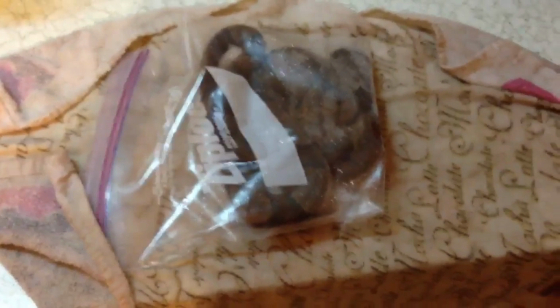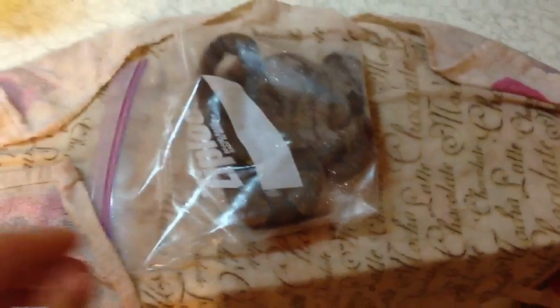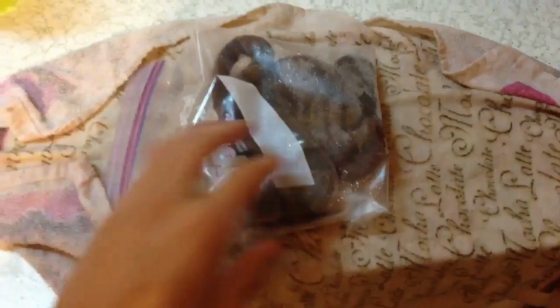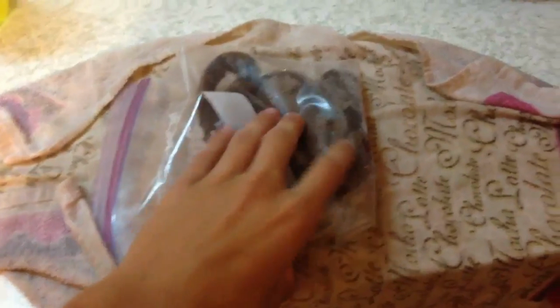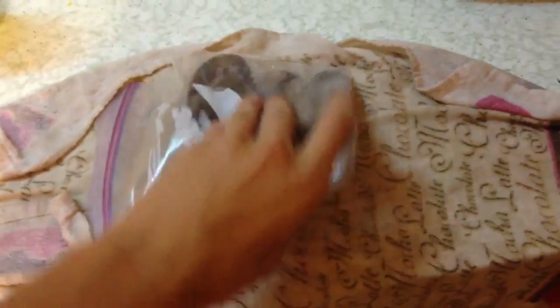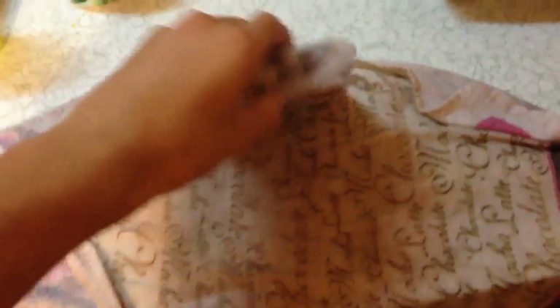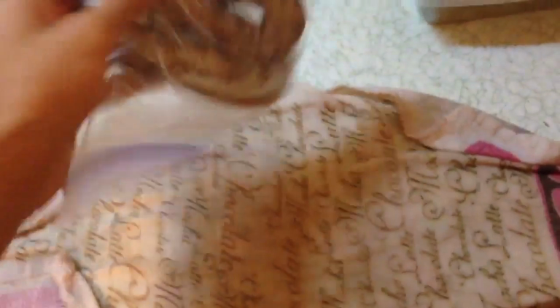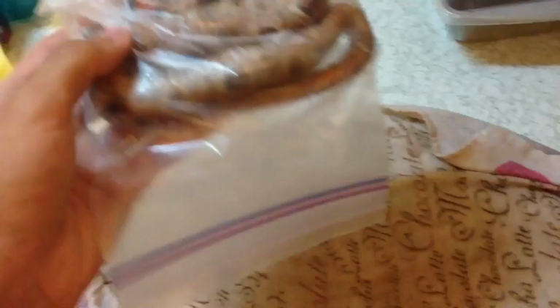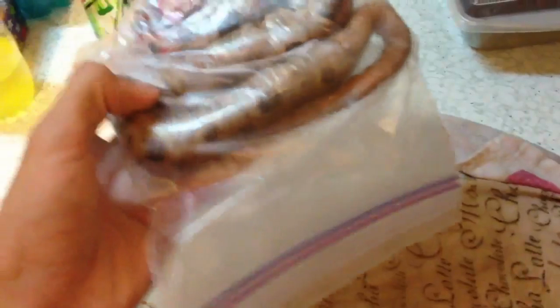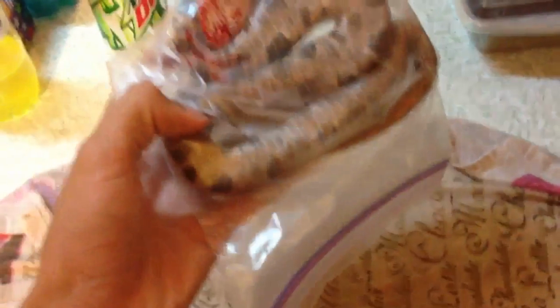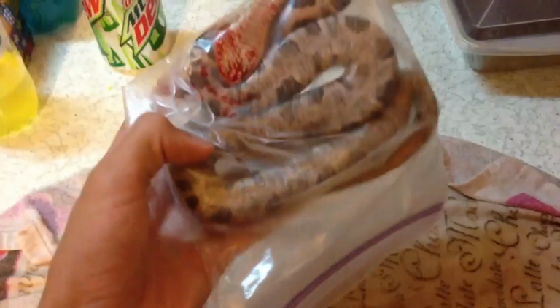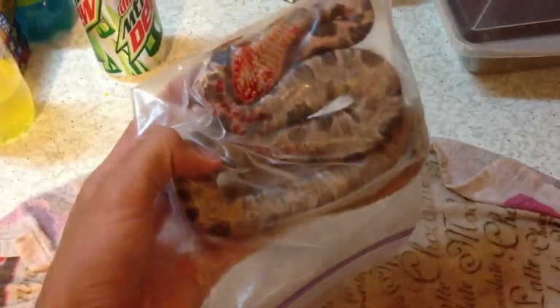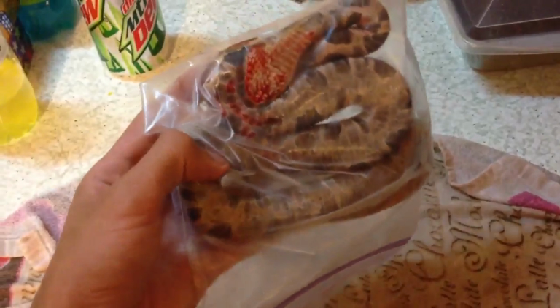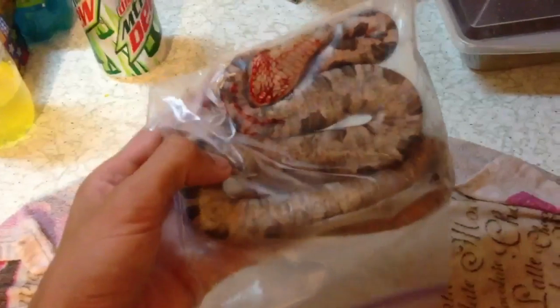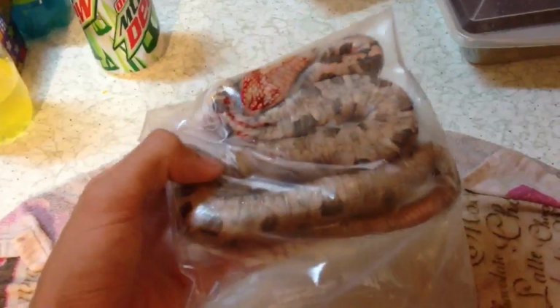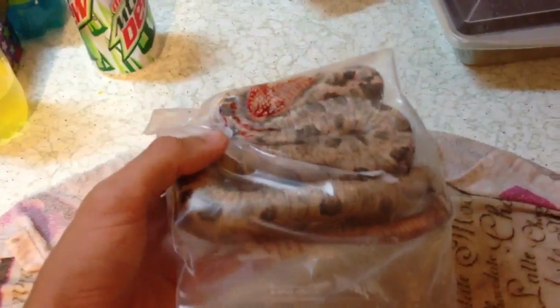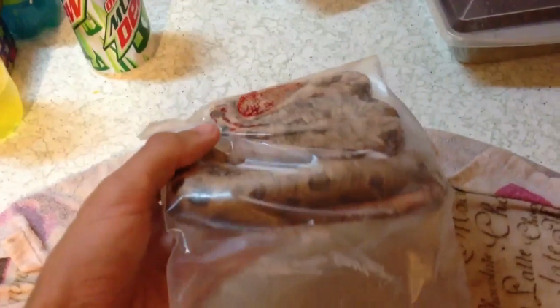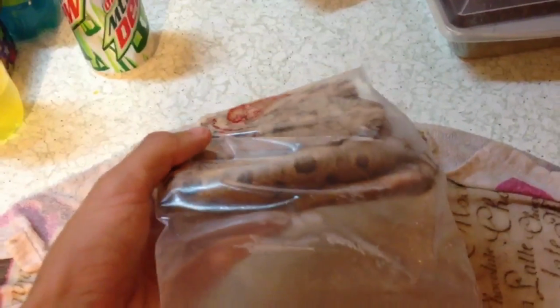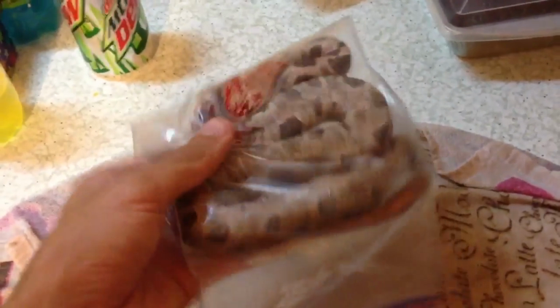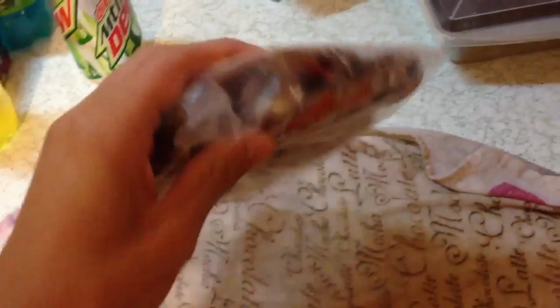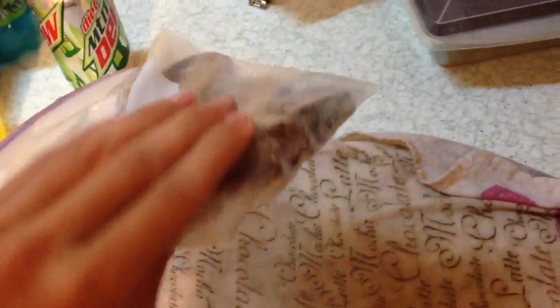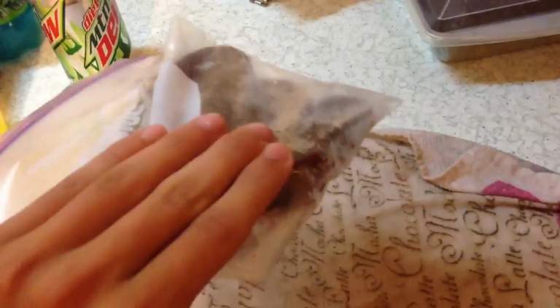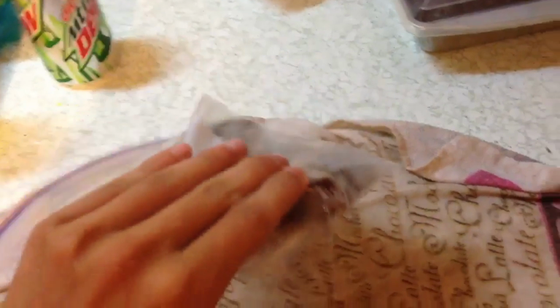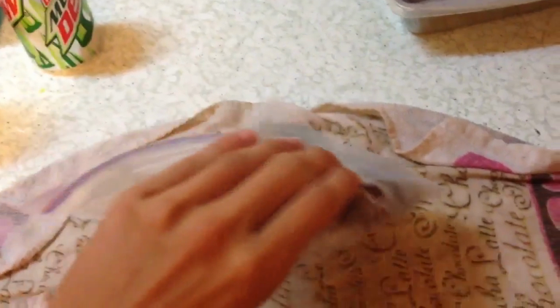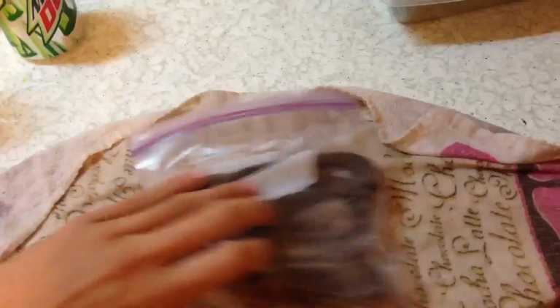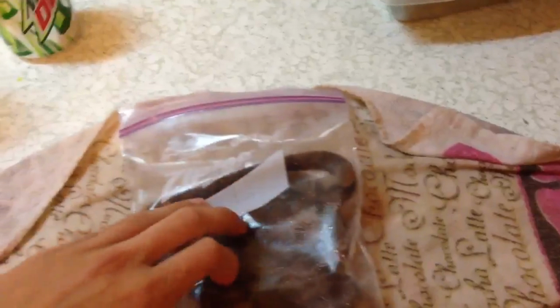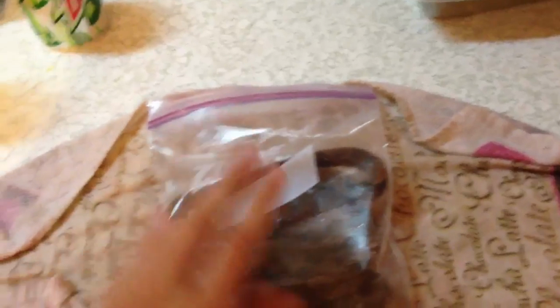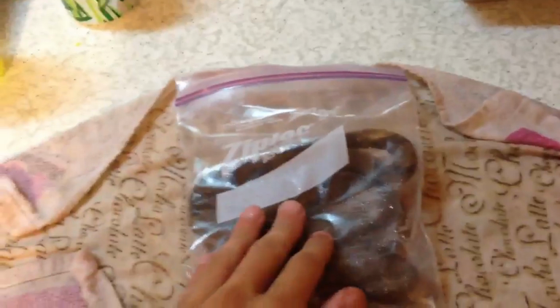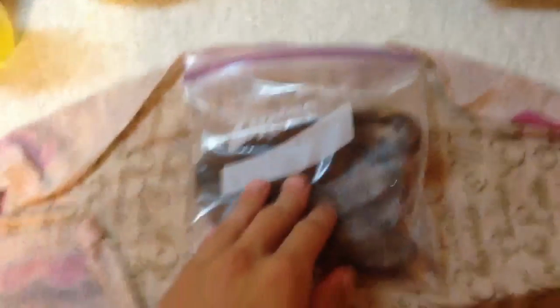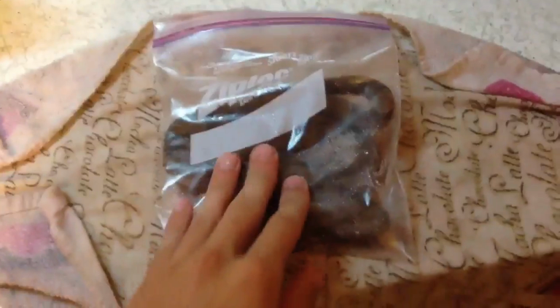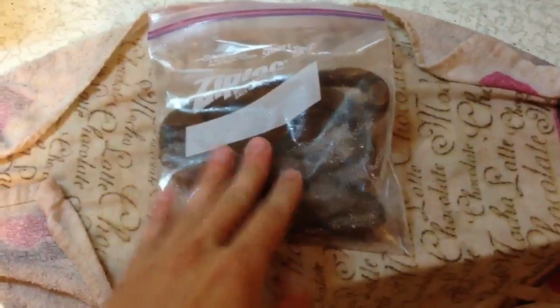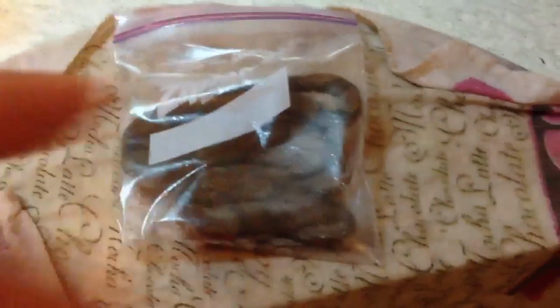The first thing you want to do — this is a copperhead I caught, well not caught, but a dead-on-road find the other night. So I froze it, and then I'm going to let it thaw out right now, and I'll show you the next step from there.